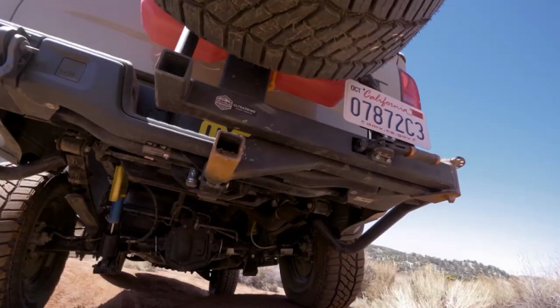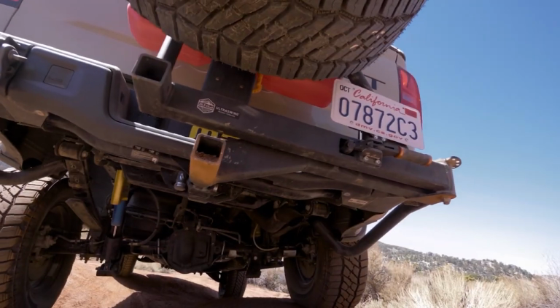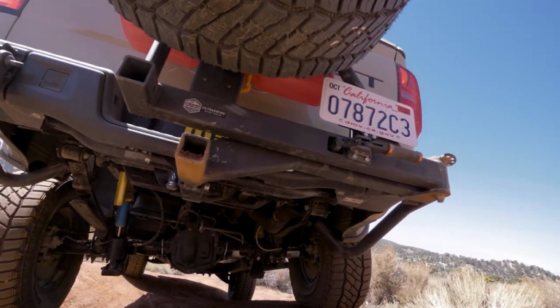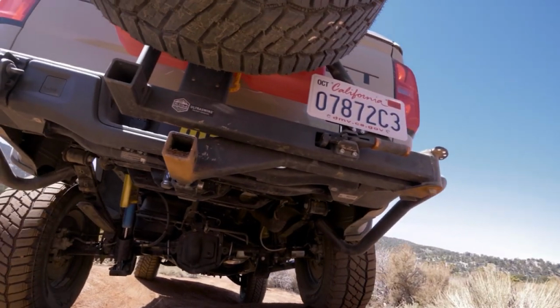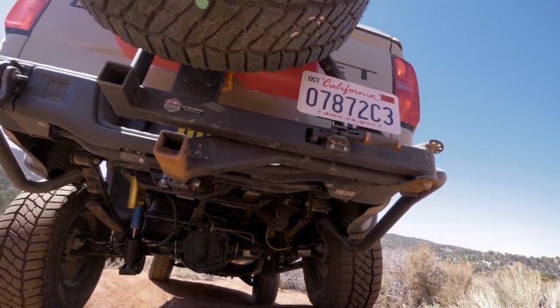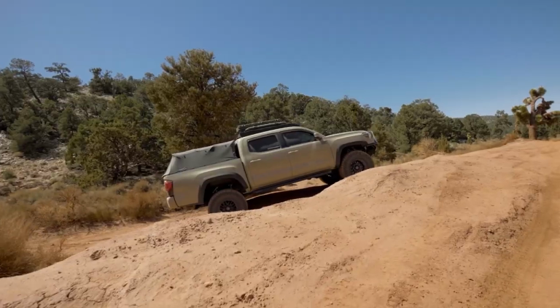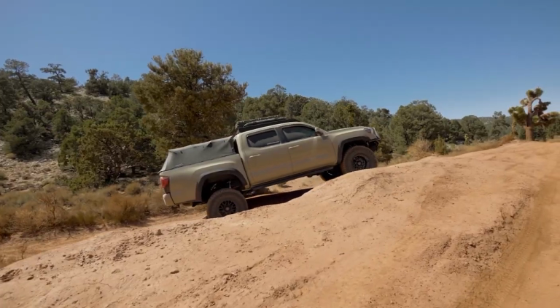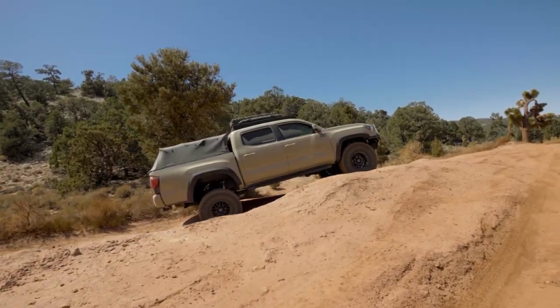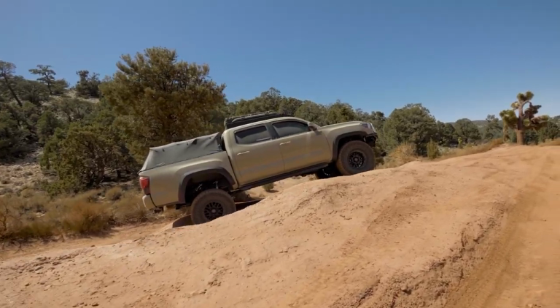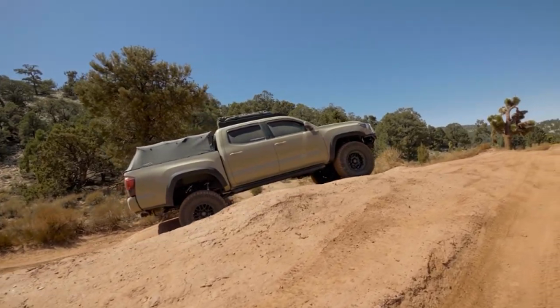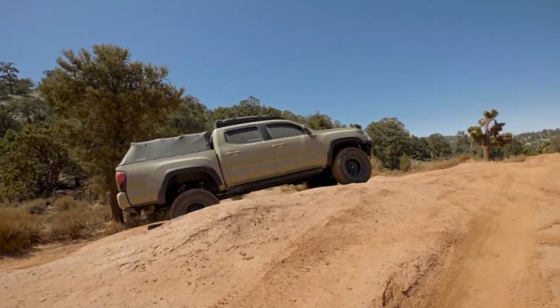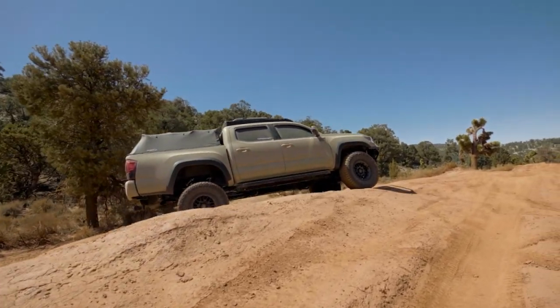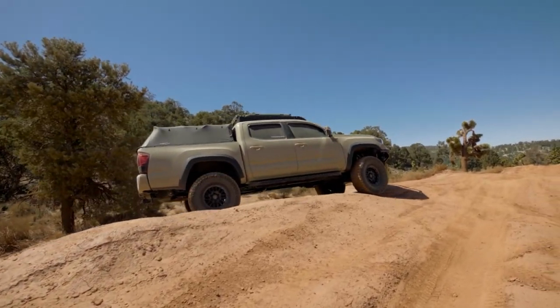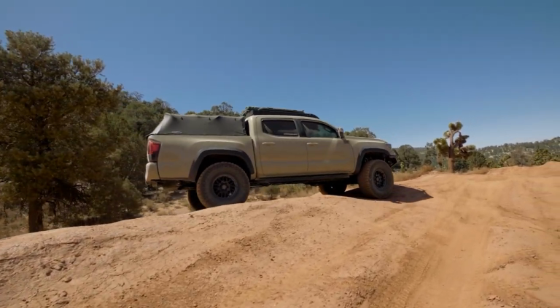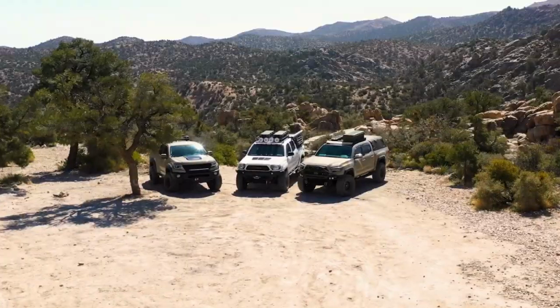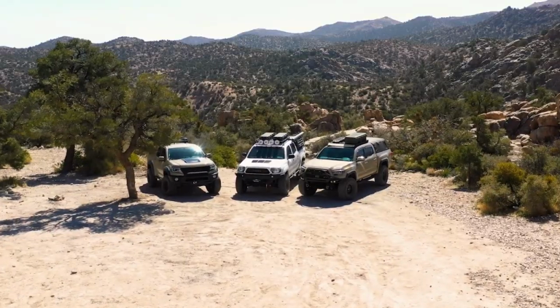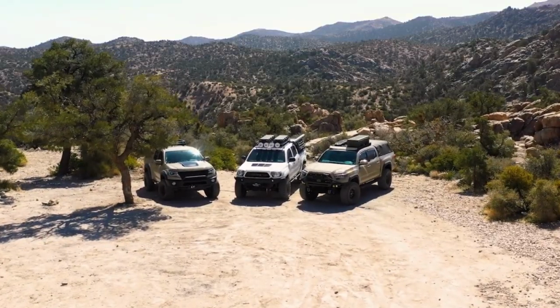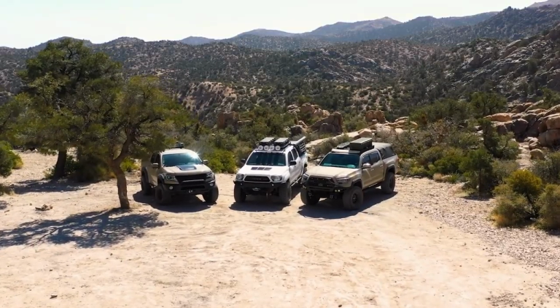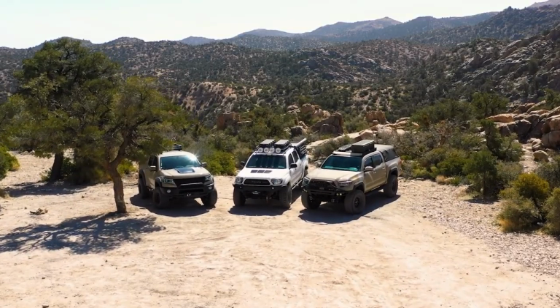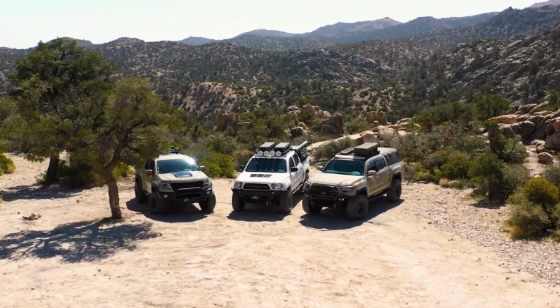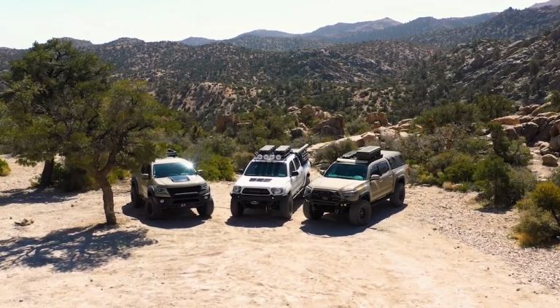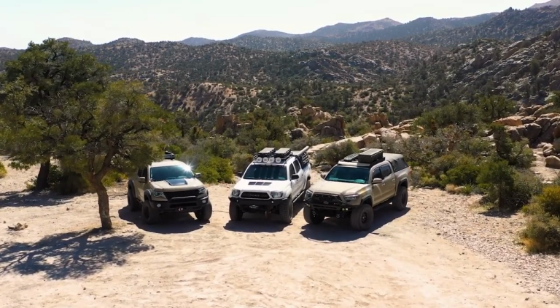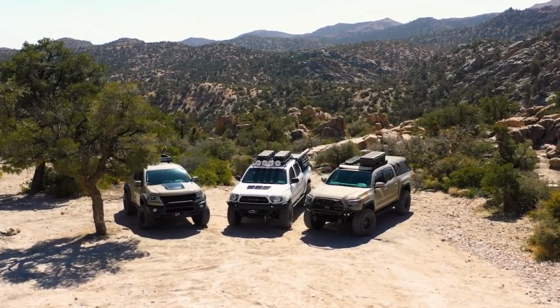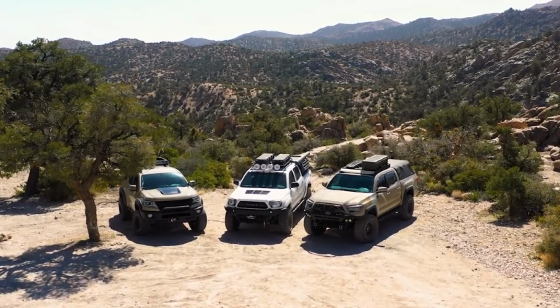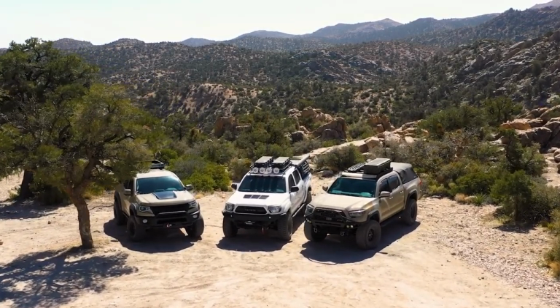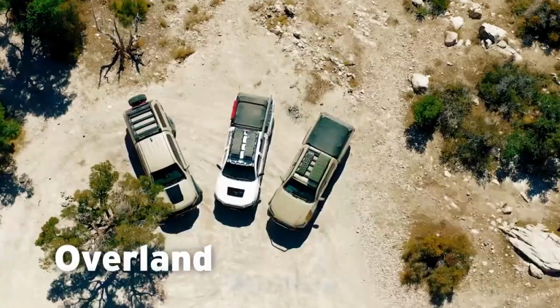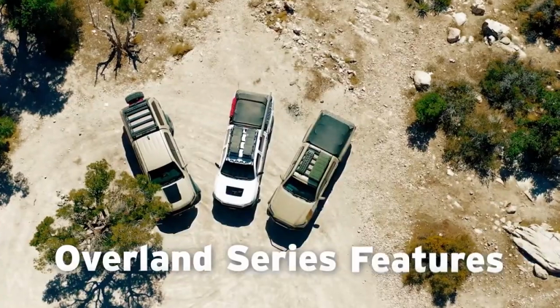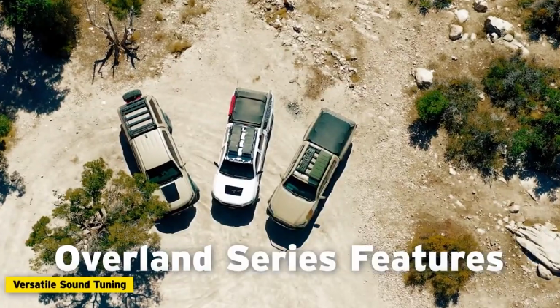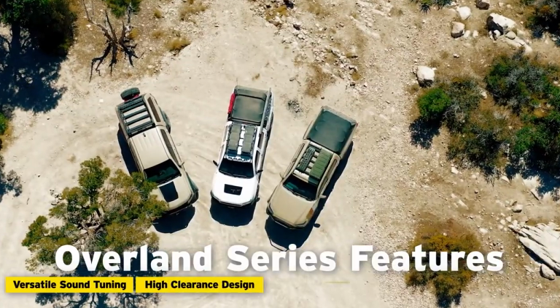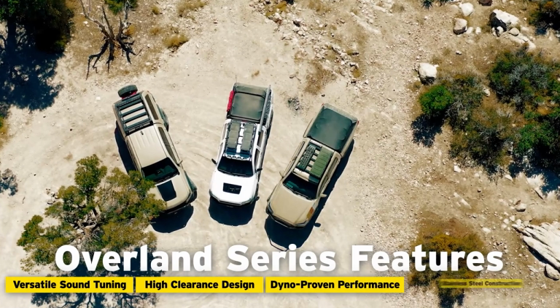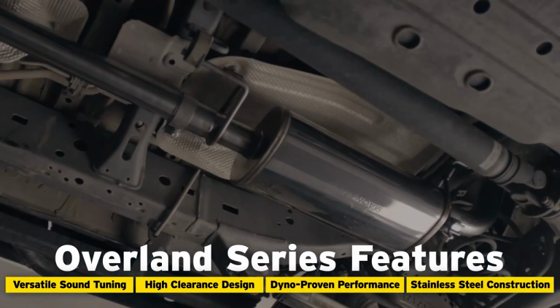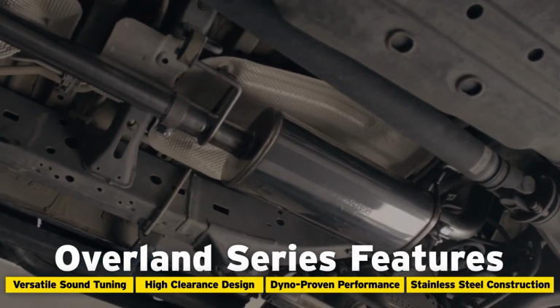The Overland Series is developed right here in the field by those that actually use their trucks for overlanding. Each application for the Overland Series is developed independently of one another, but they do share some common features.